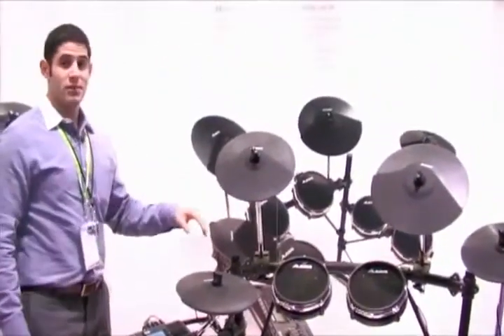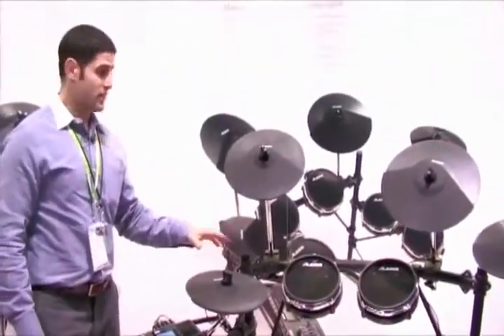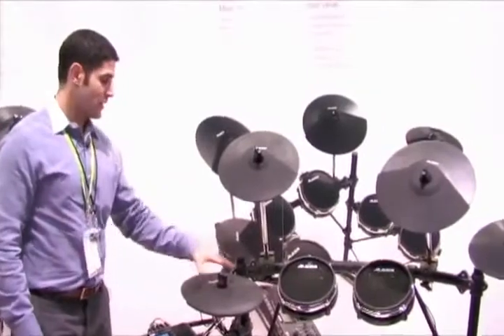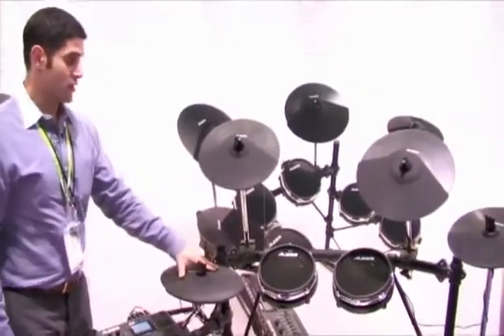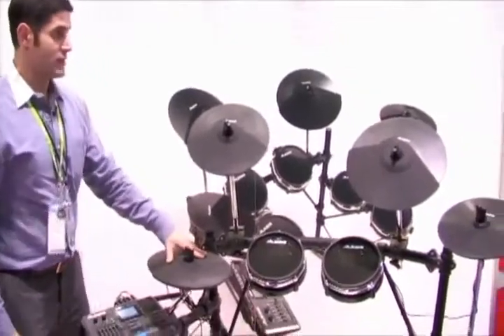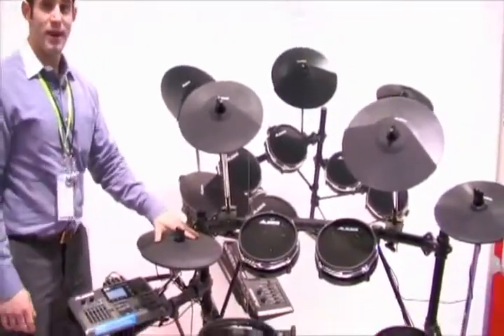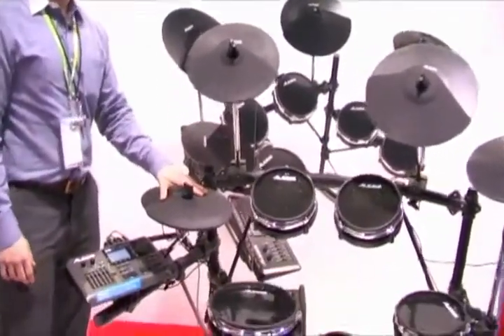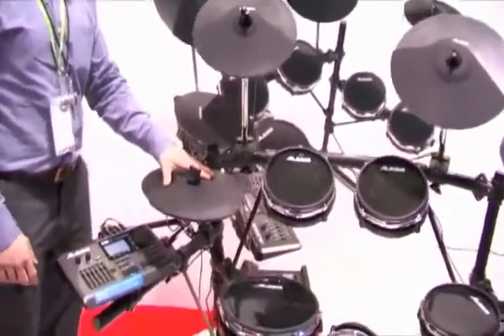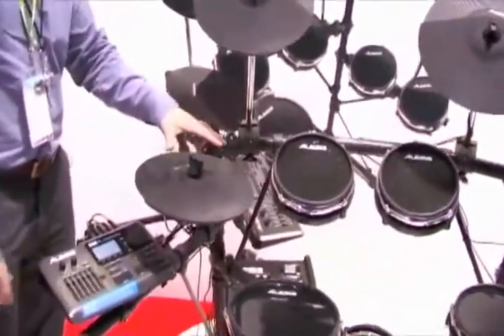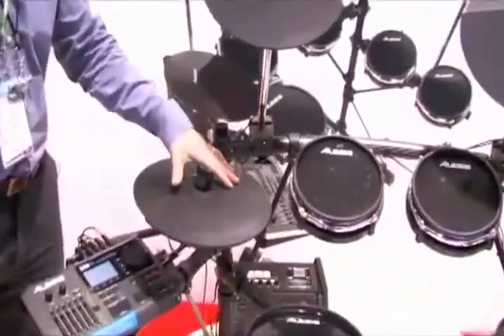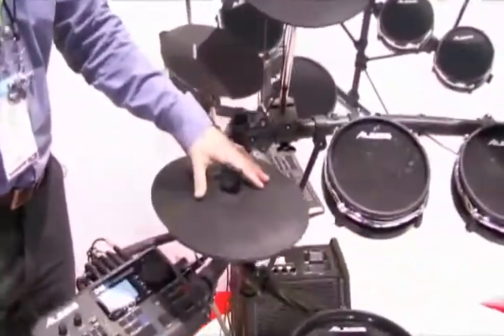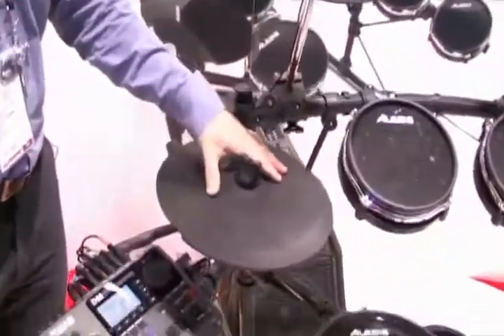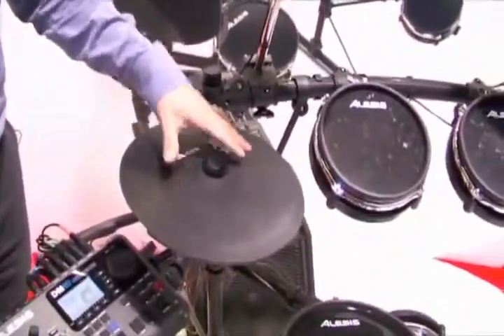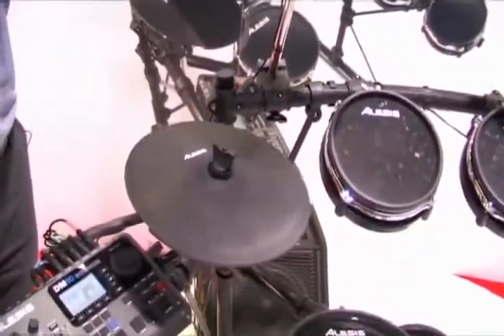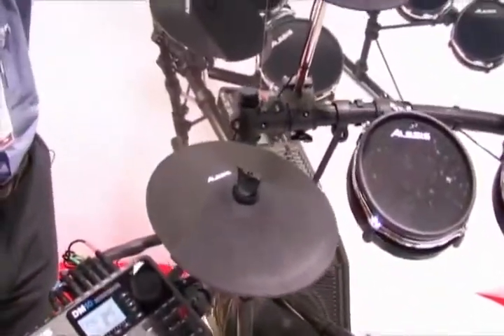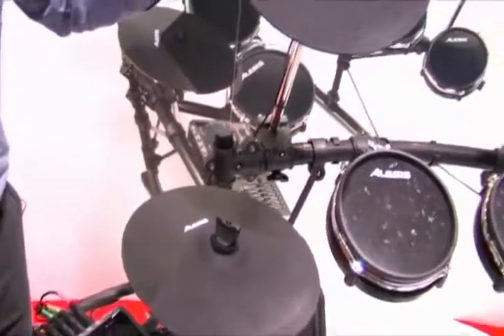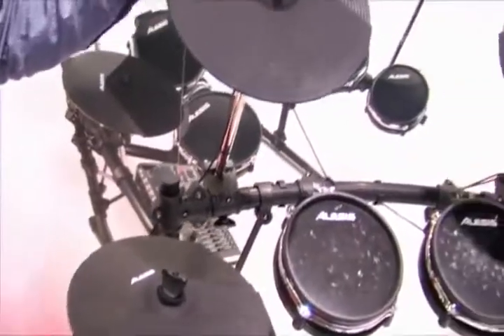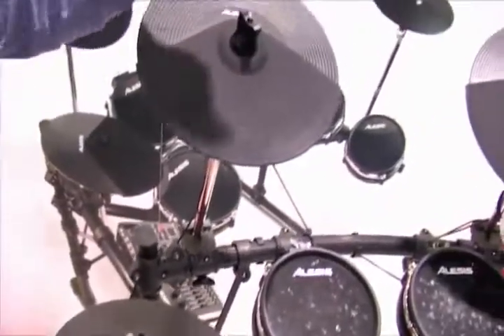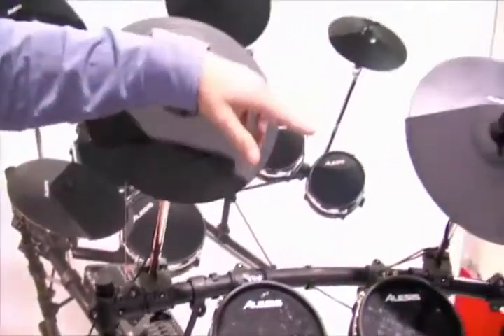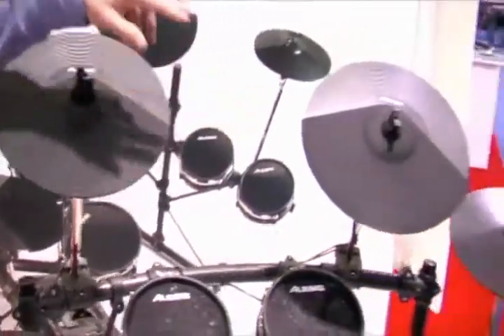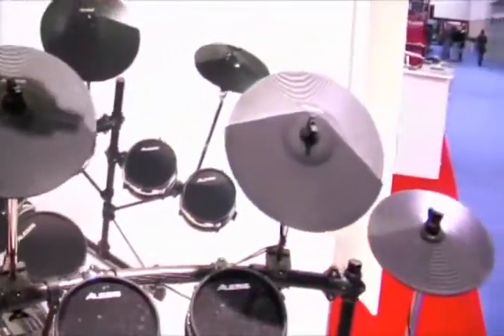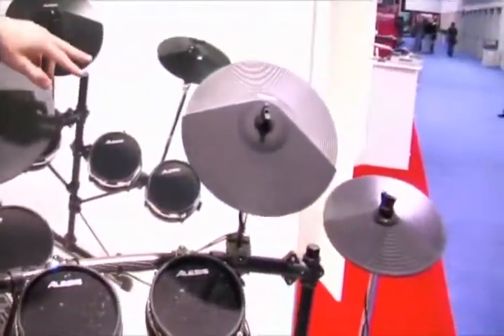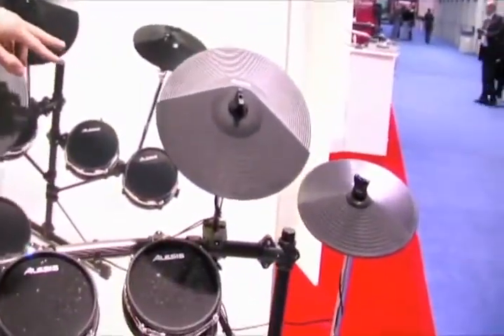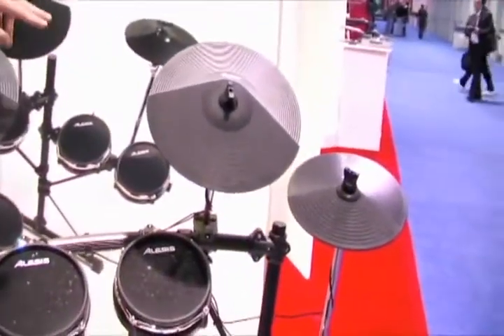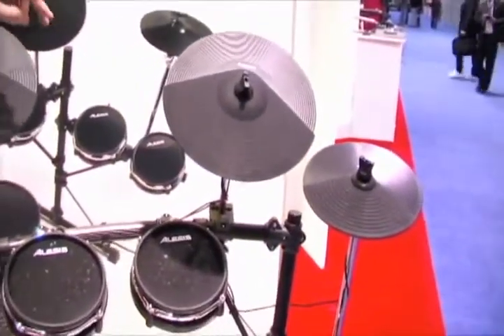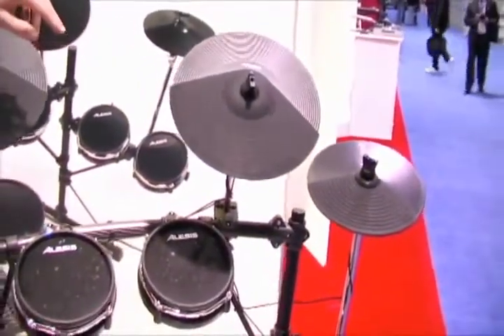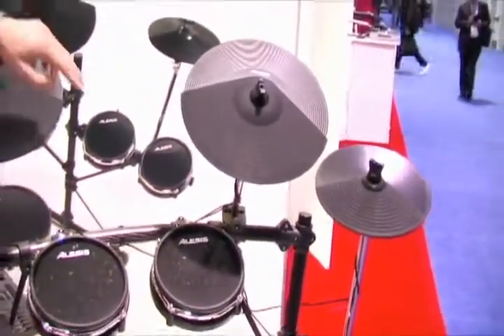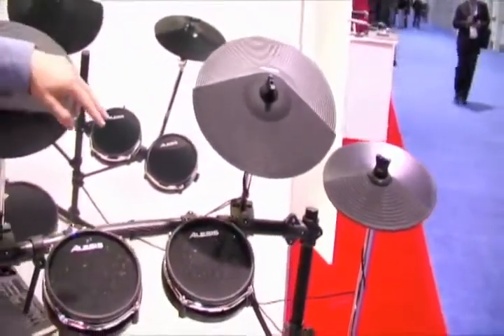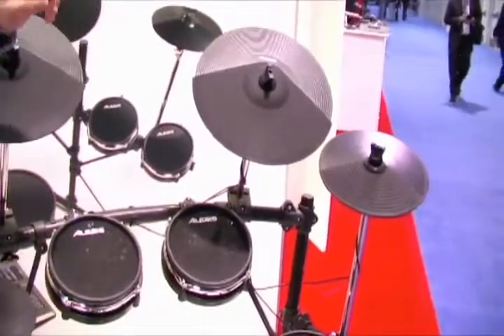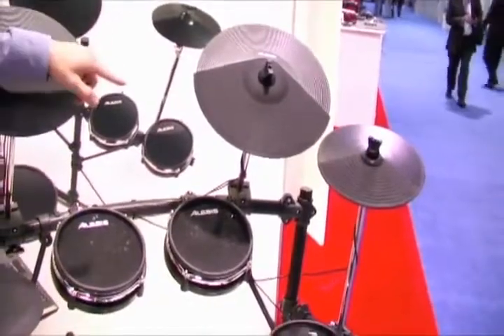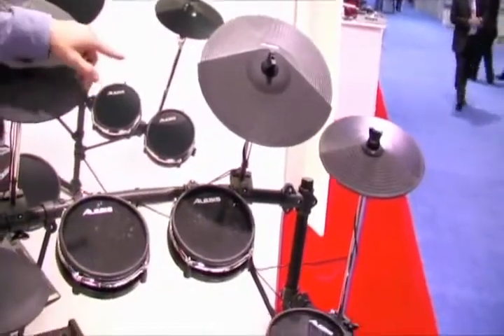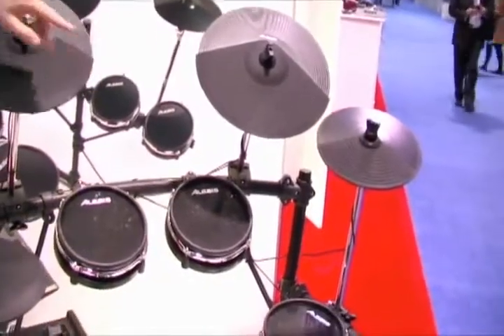The cymbals are our DM pad cymbals. We've got a continuously variable hi-hat, crash with choke, another crash on the right, a triple zone ride with bell, face, and crash on the edge.